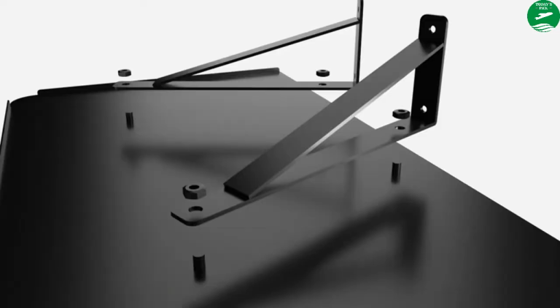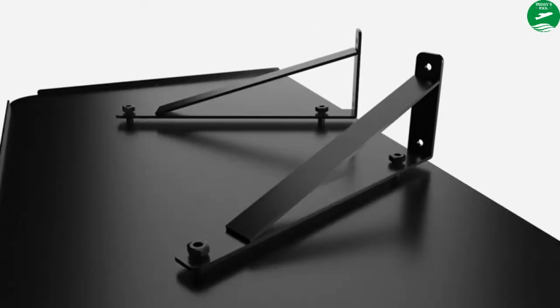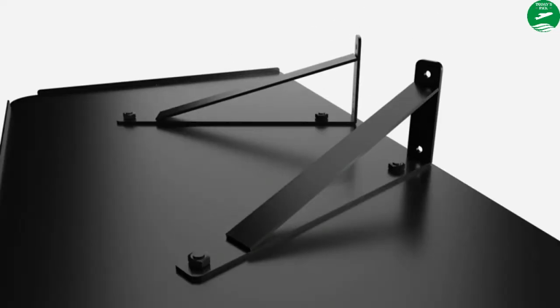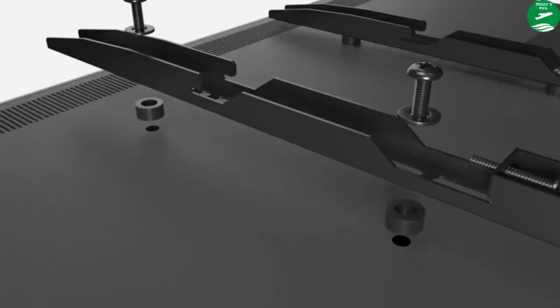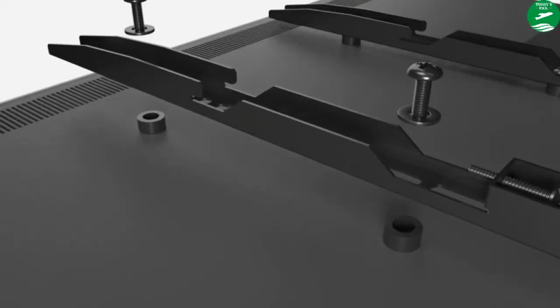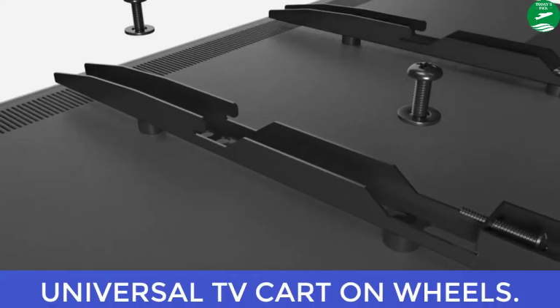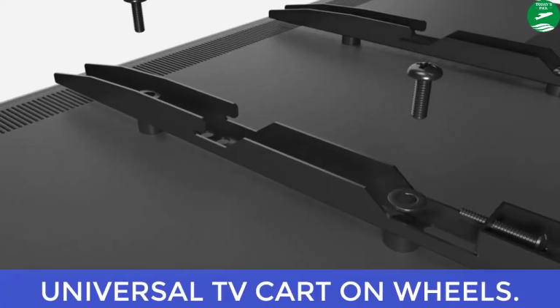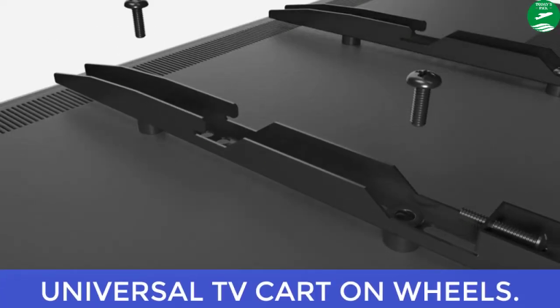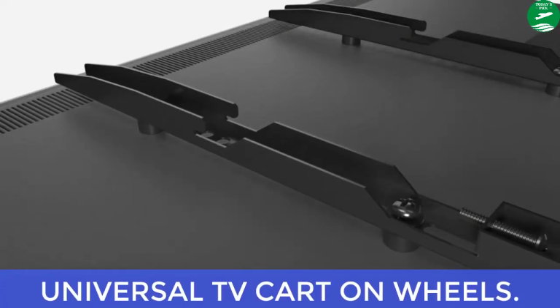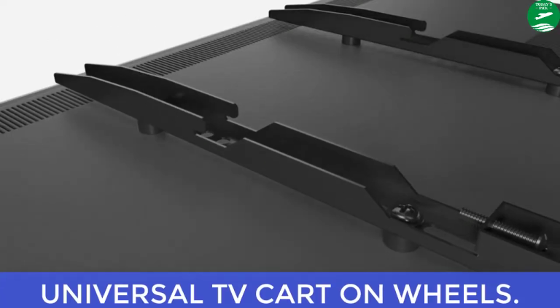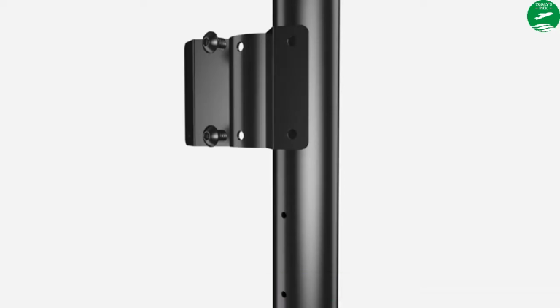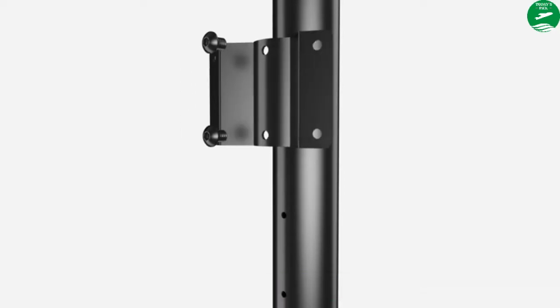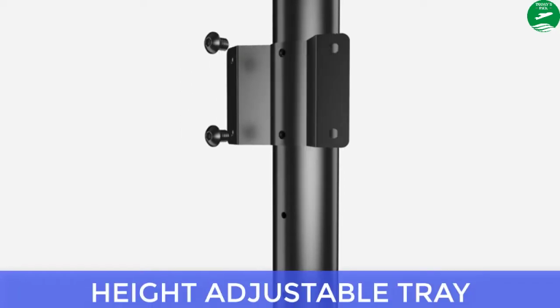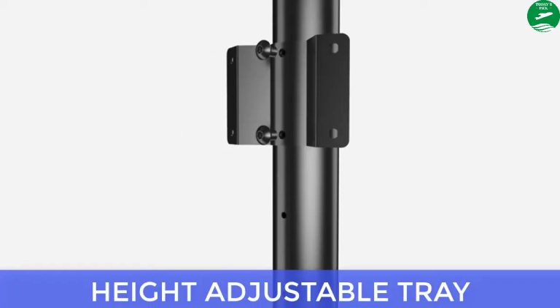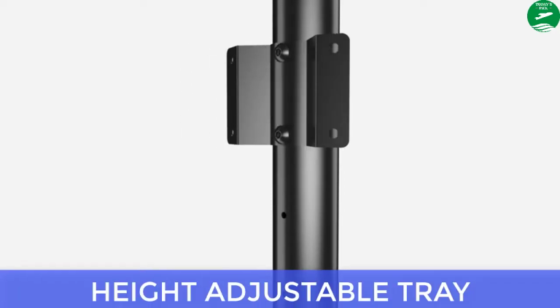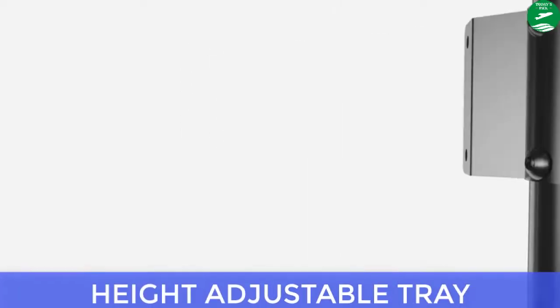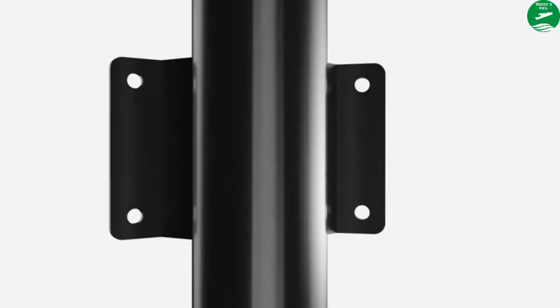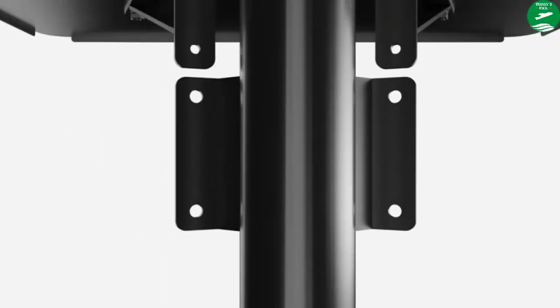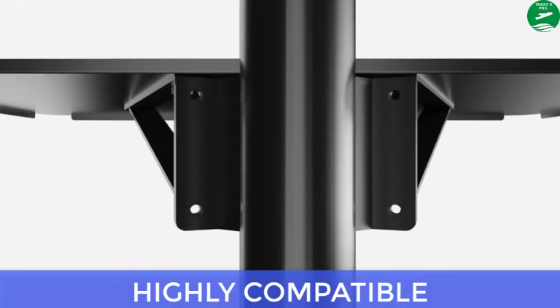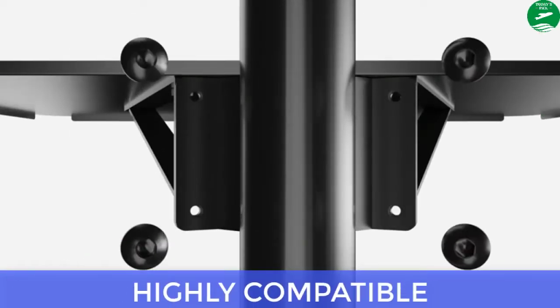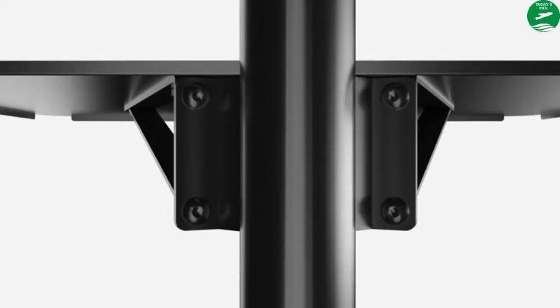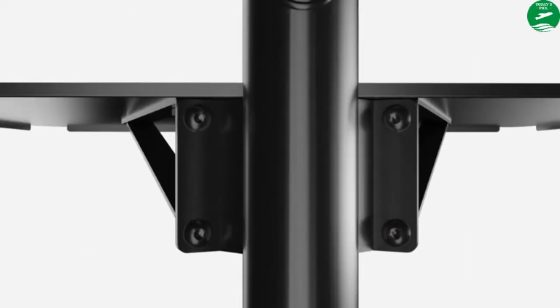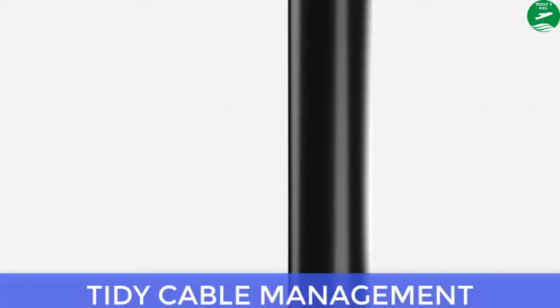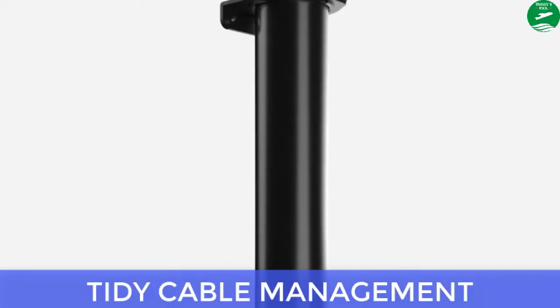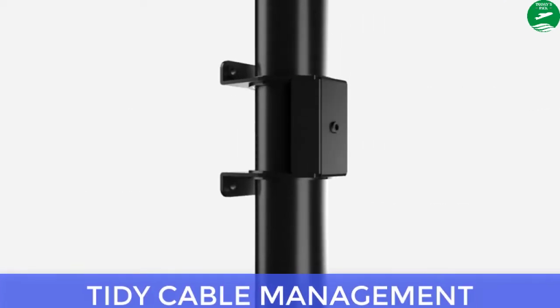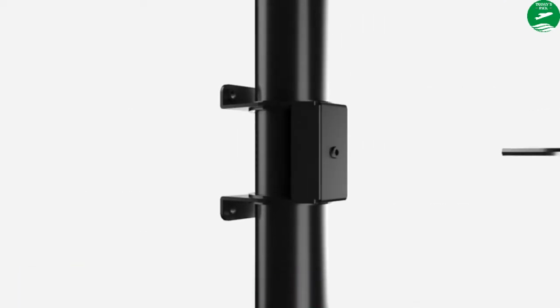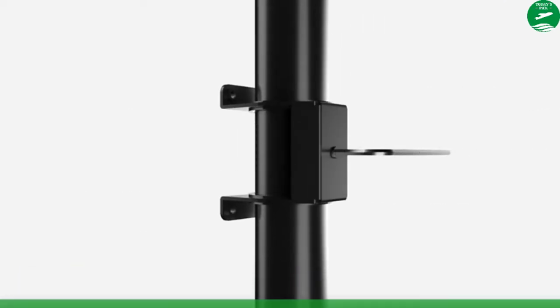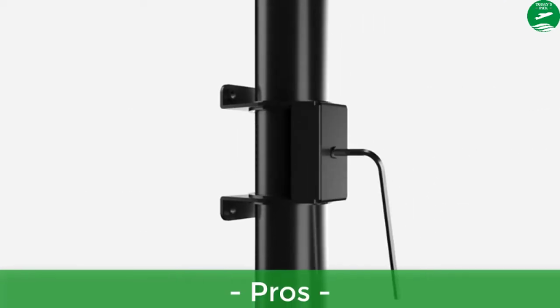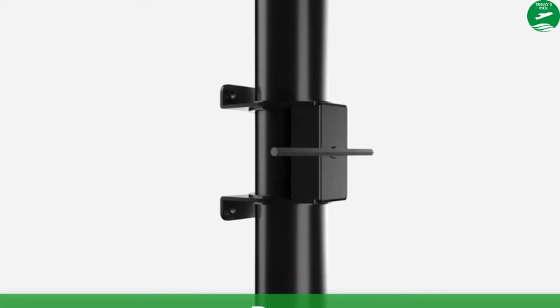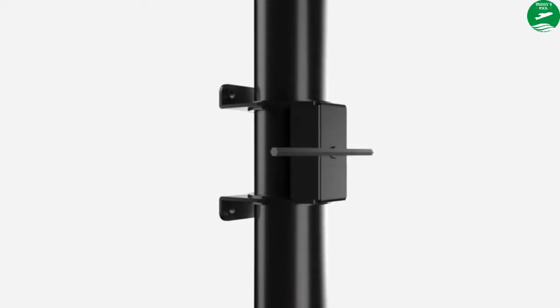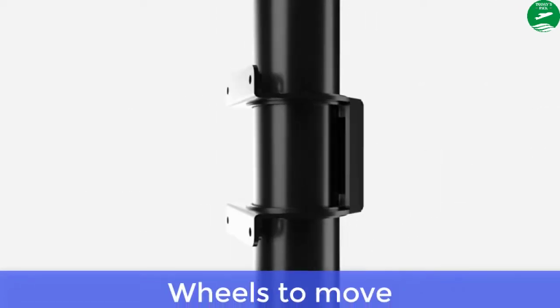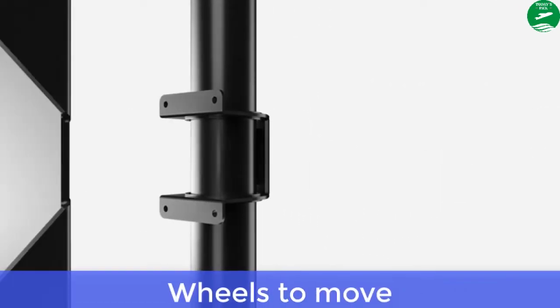Main features: universal TV cart on wheels, height adjustable tray, highly compatible, tidy cable management. Pros: wheels to move.